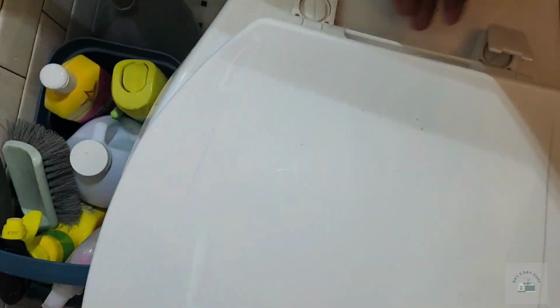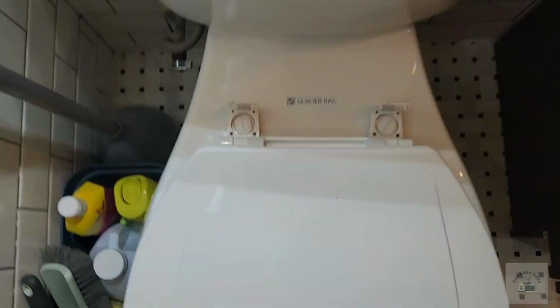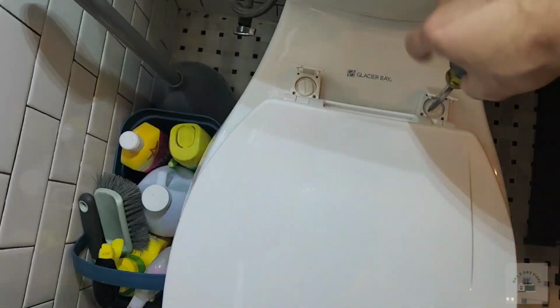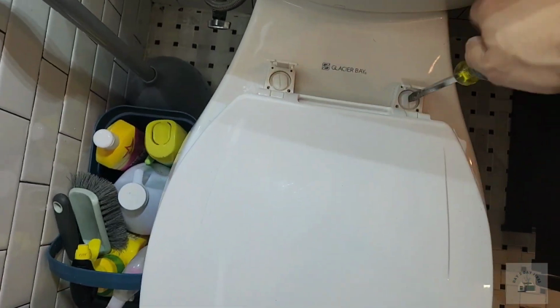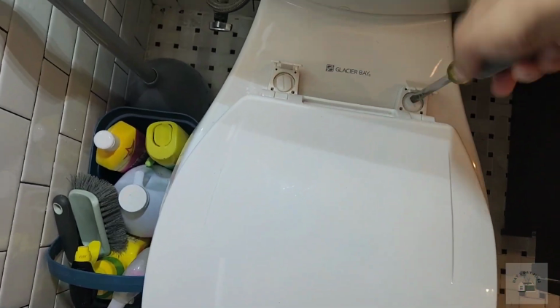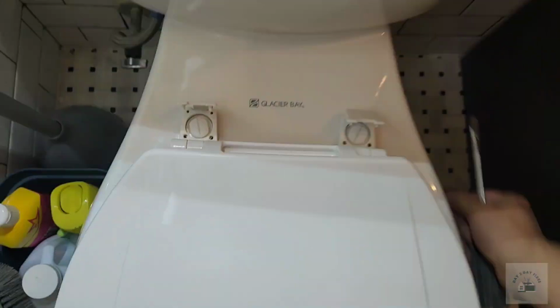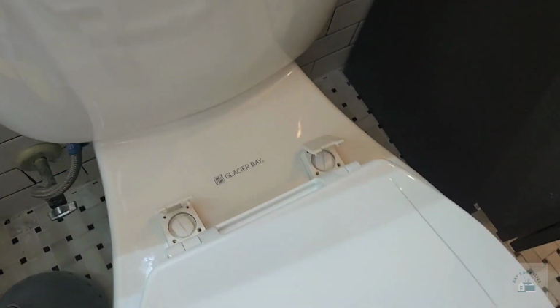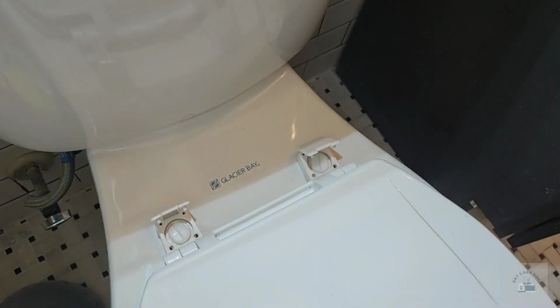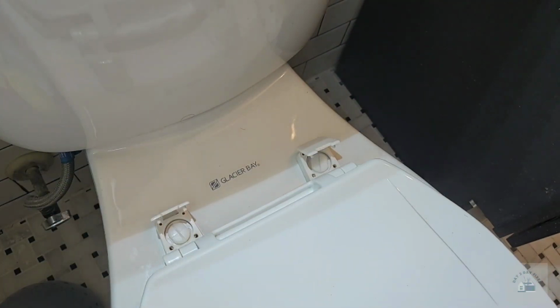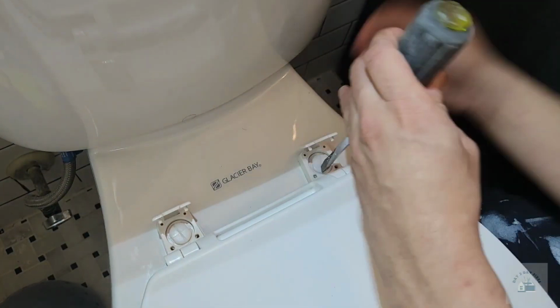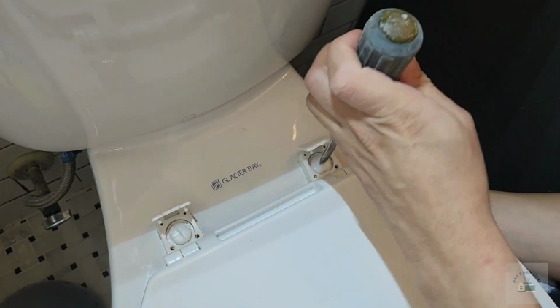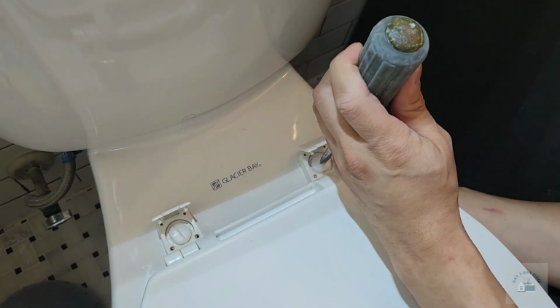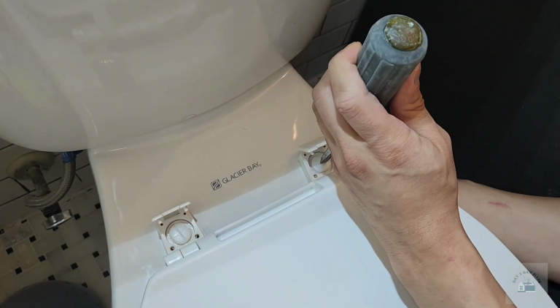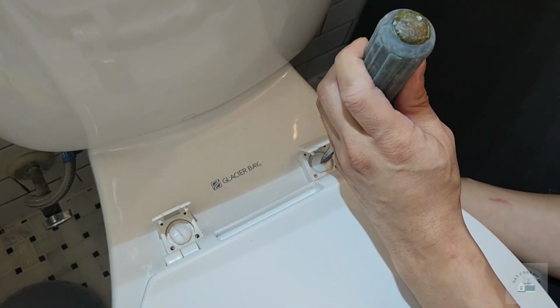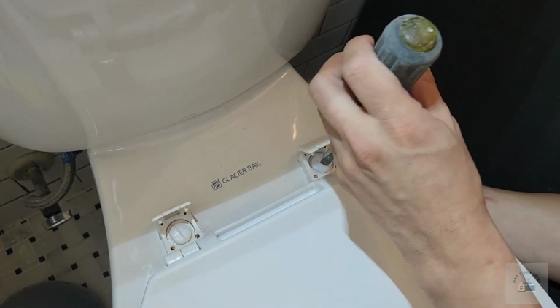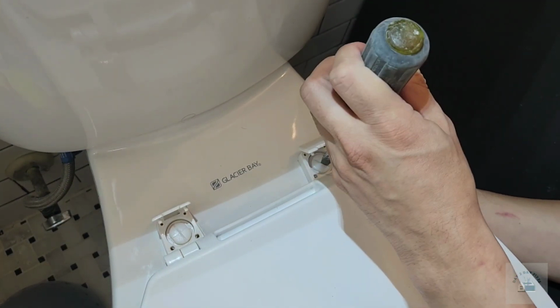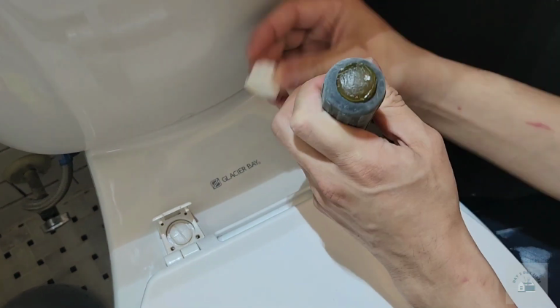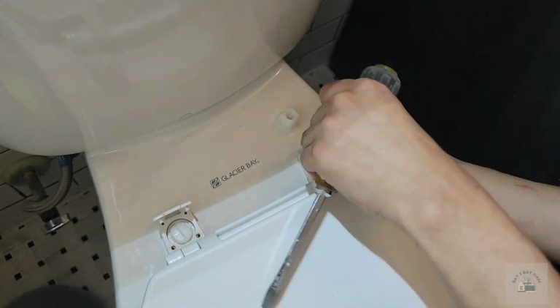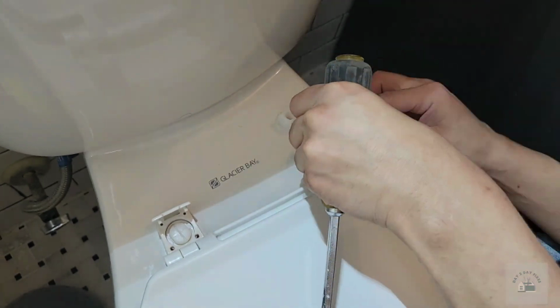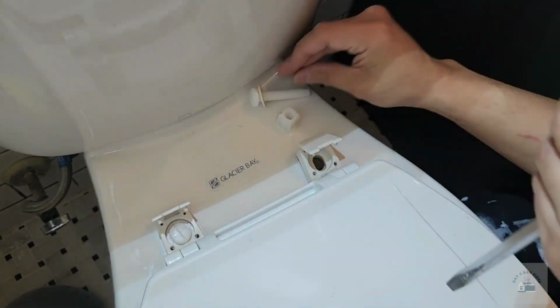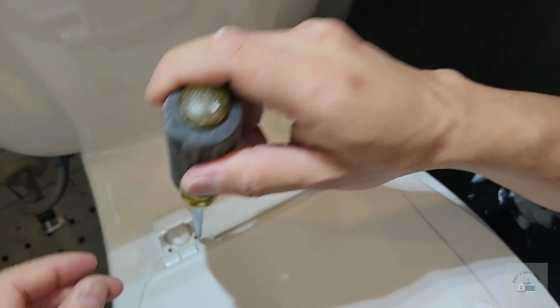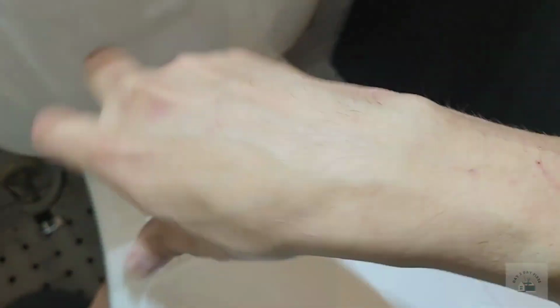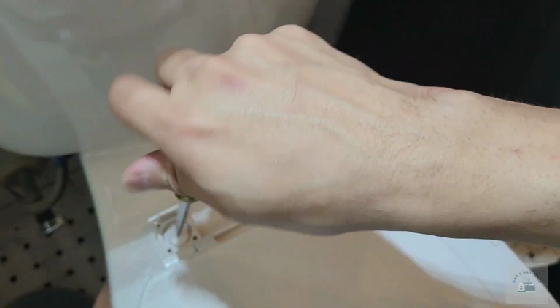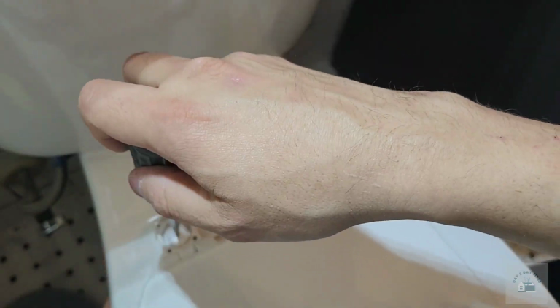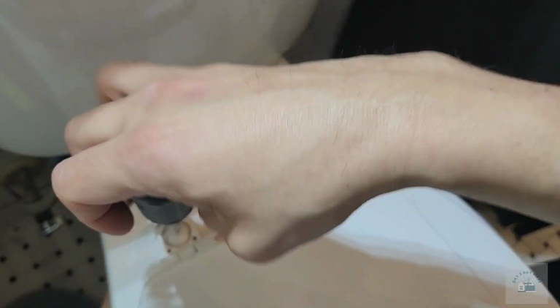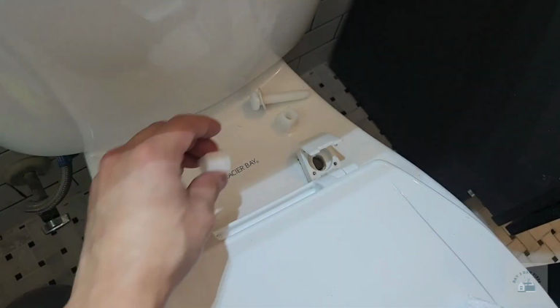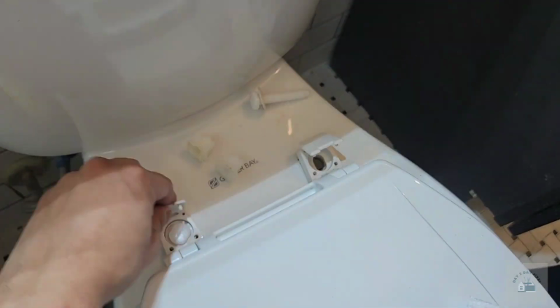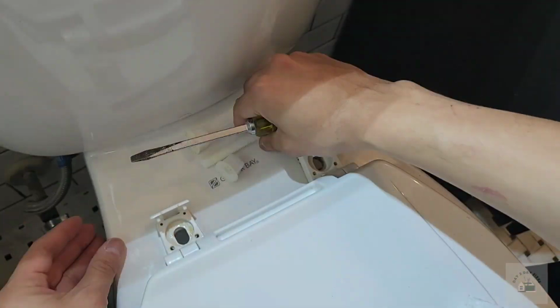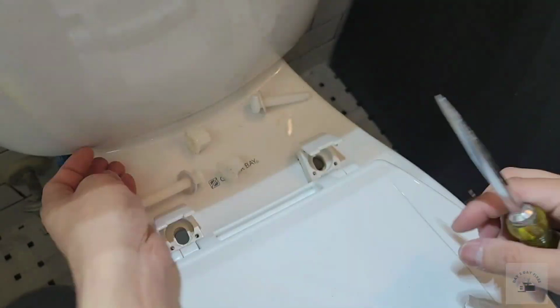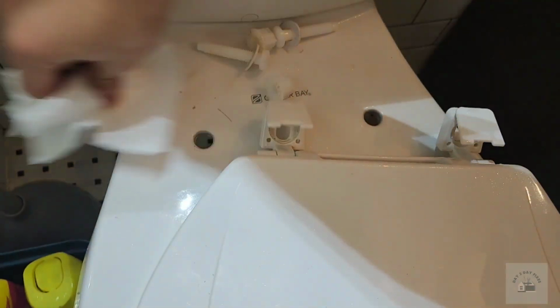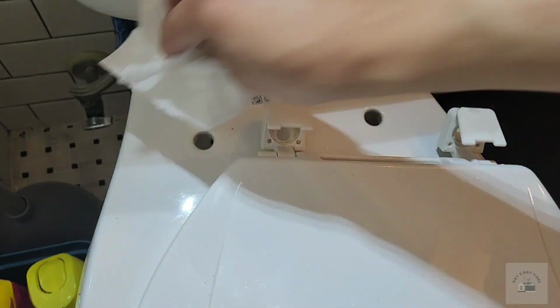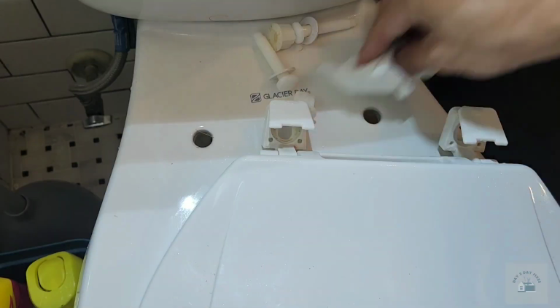Next, remove your current toilet seat as shown. Since you're removing the toilet seat, take advantage of the opportunity to clean your toilet.